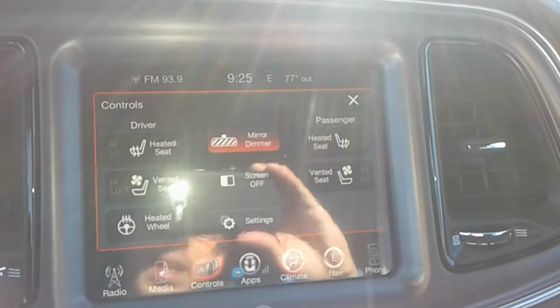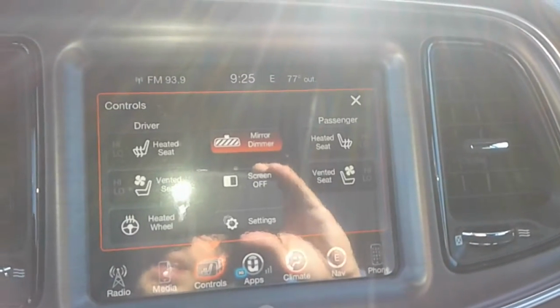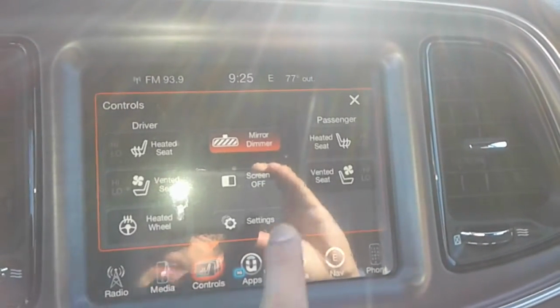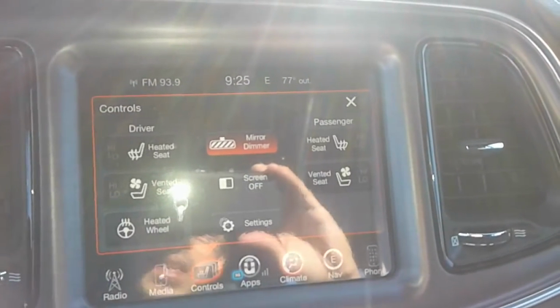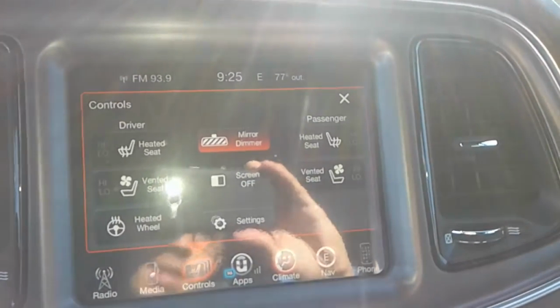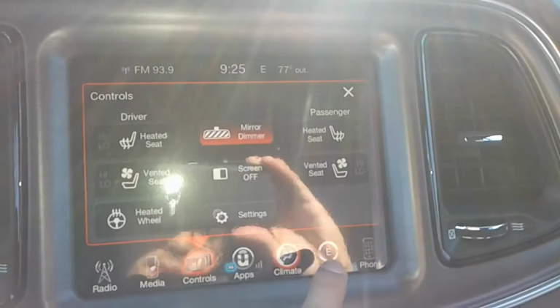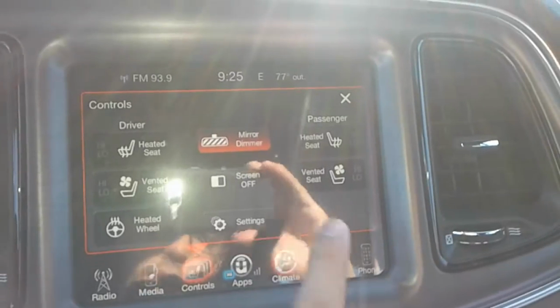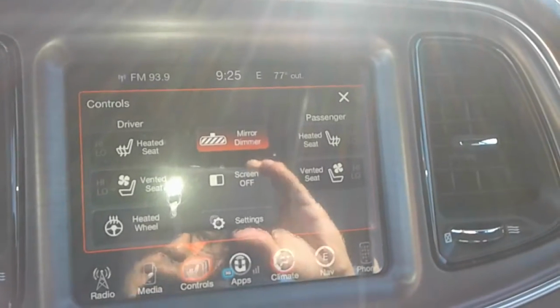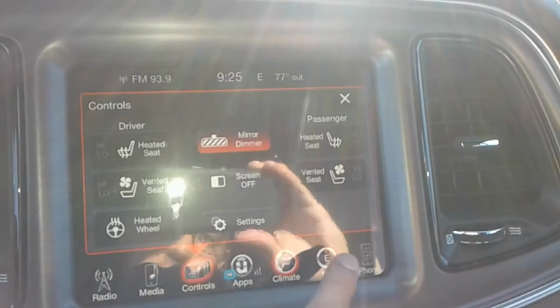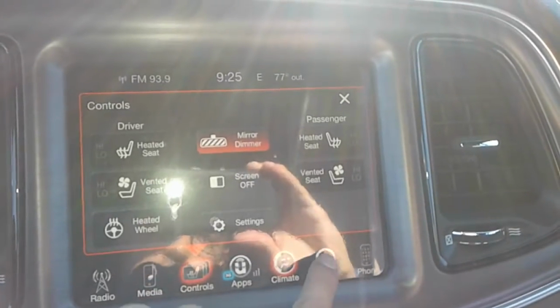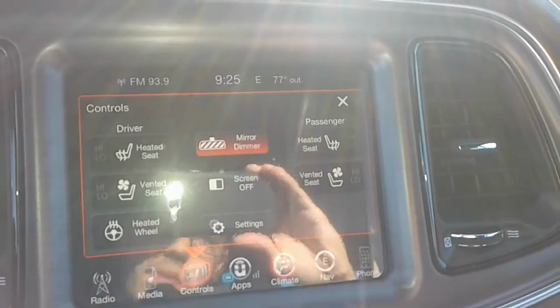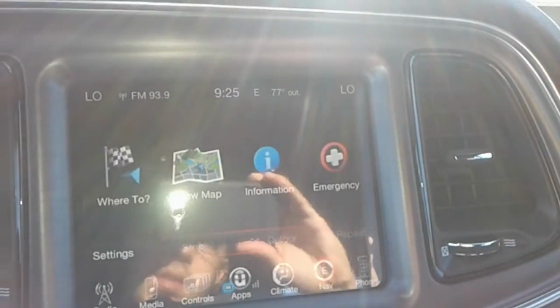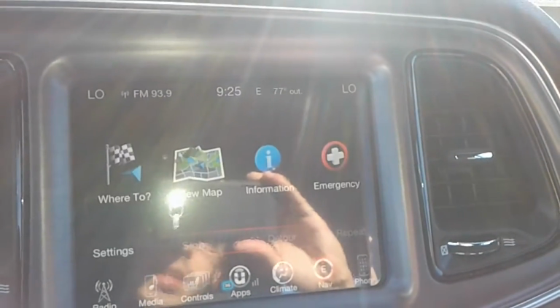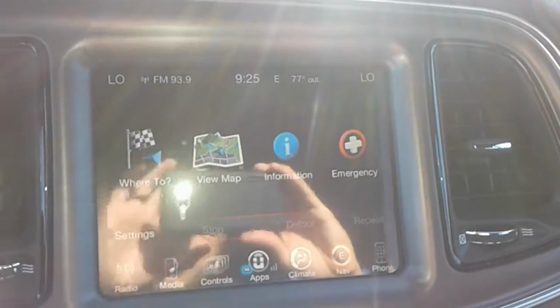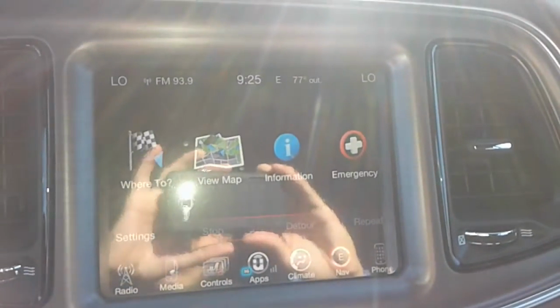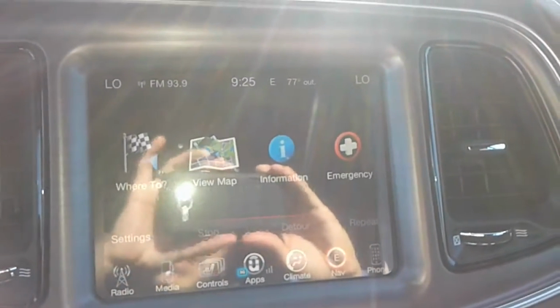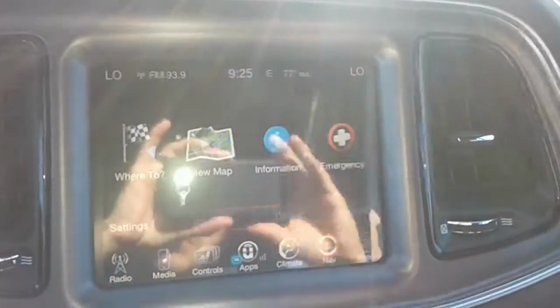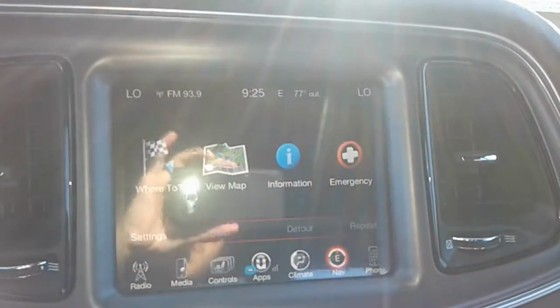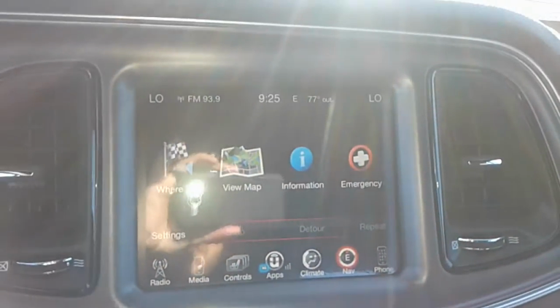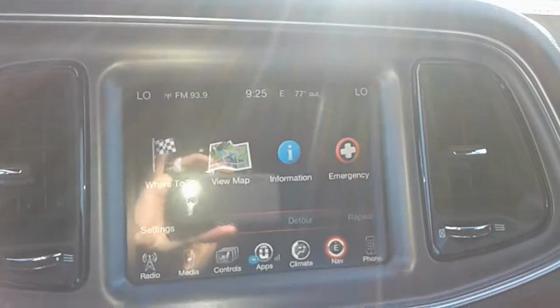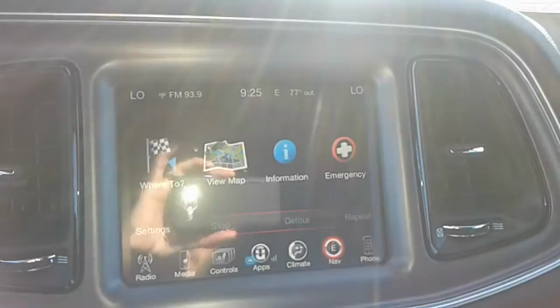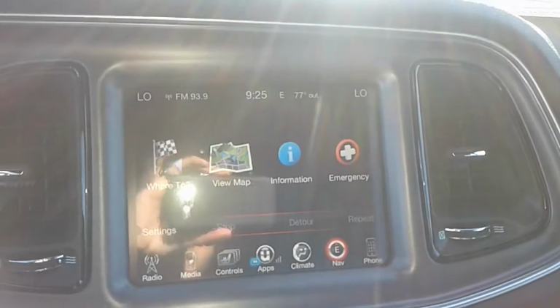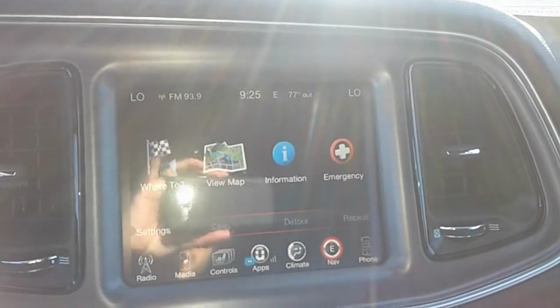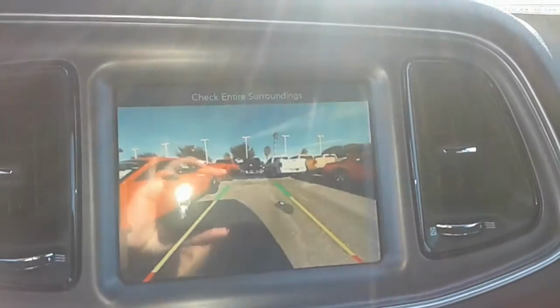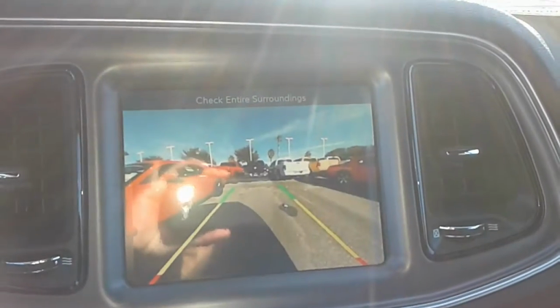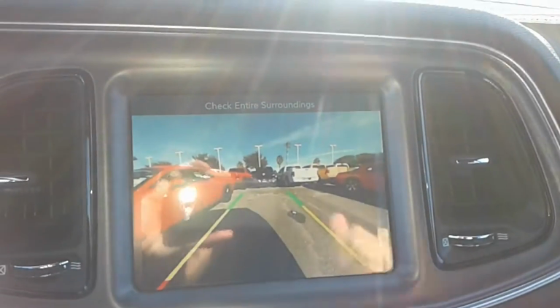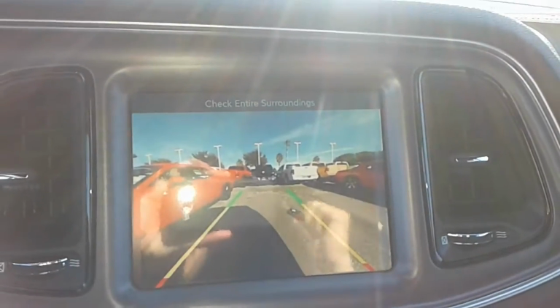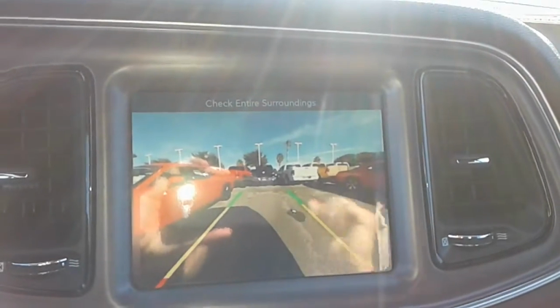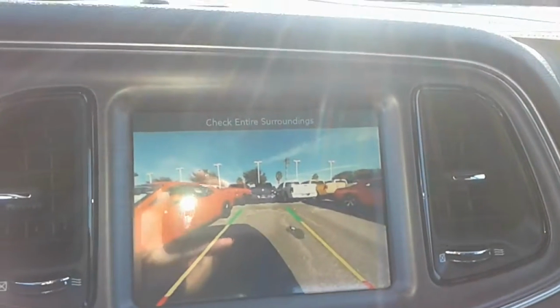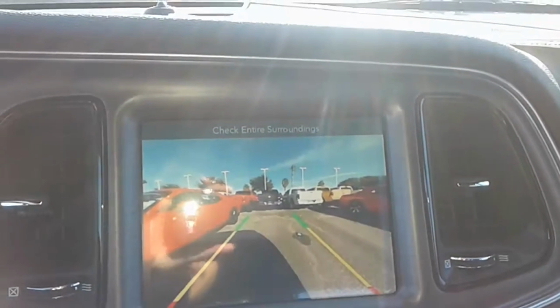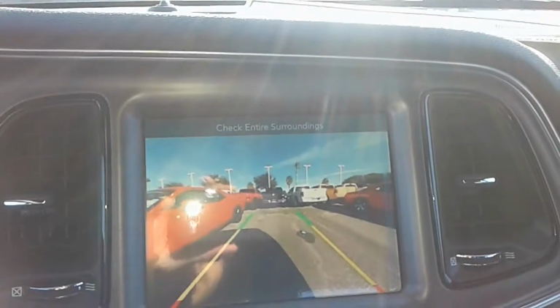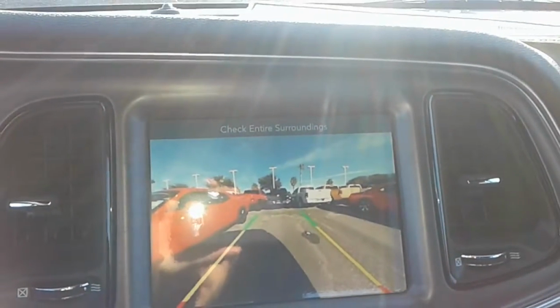You also have heated and ventilated seats along with a heated steering wheel, satellite navigation, a backup camera, and rear parking sensors as well.